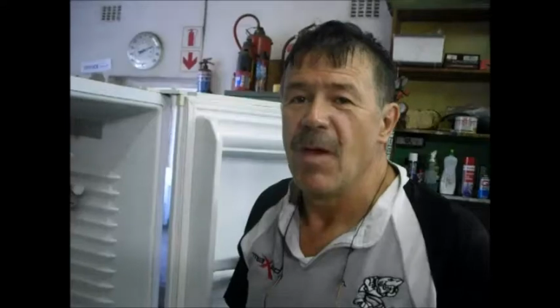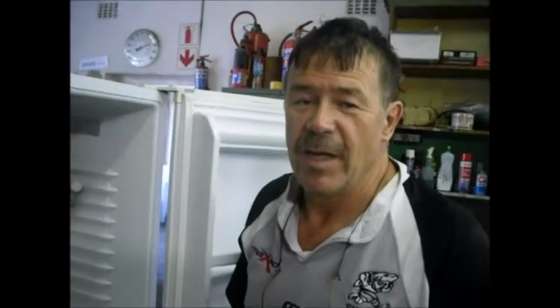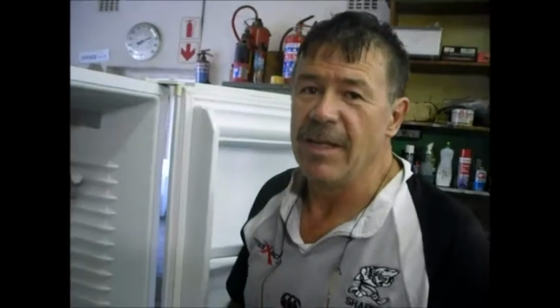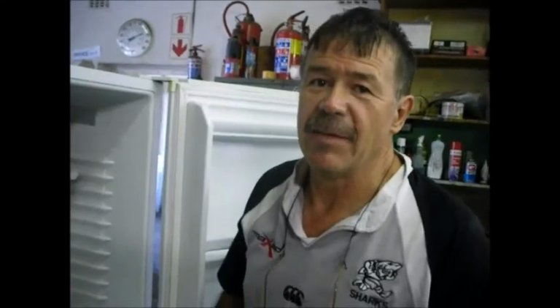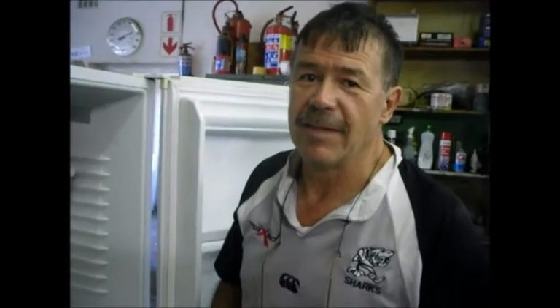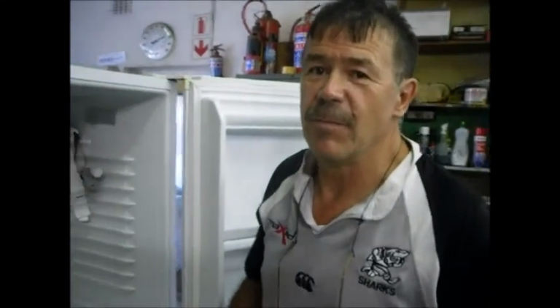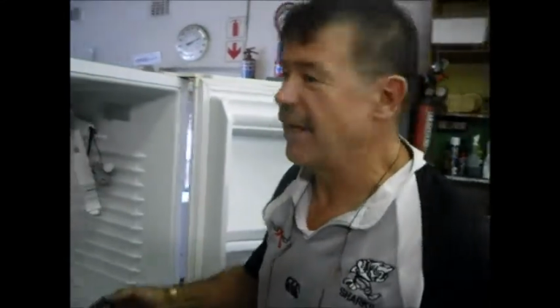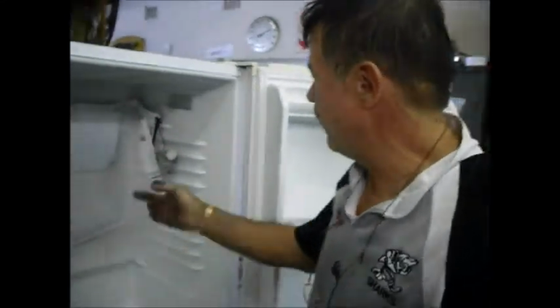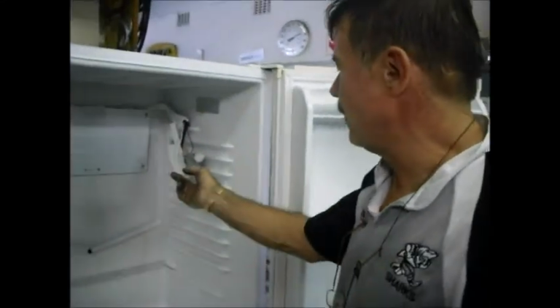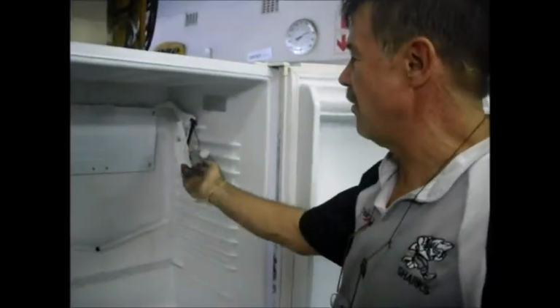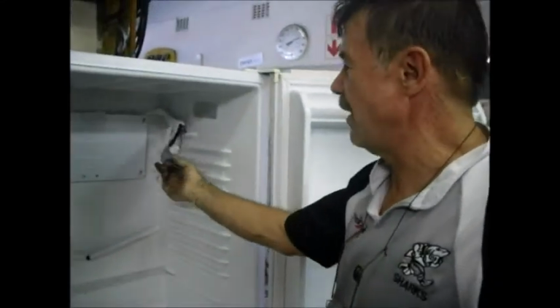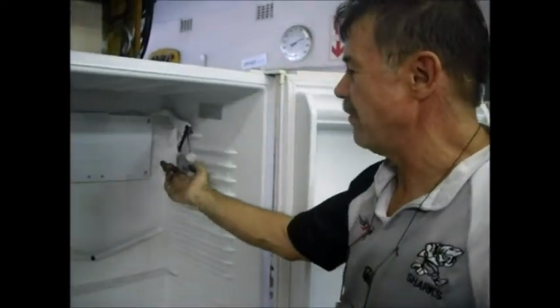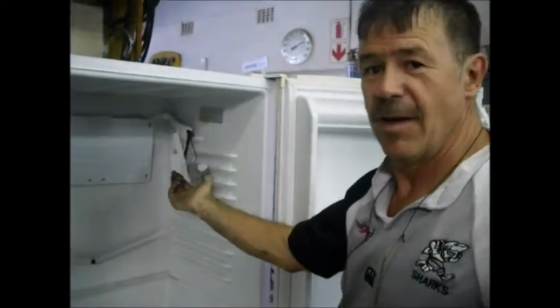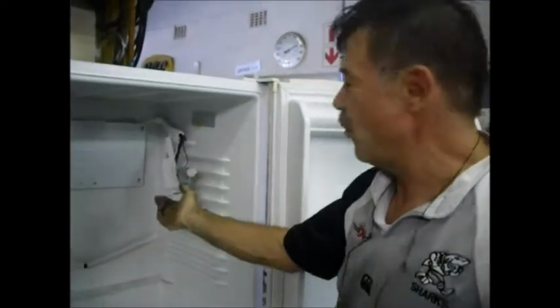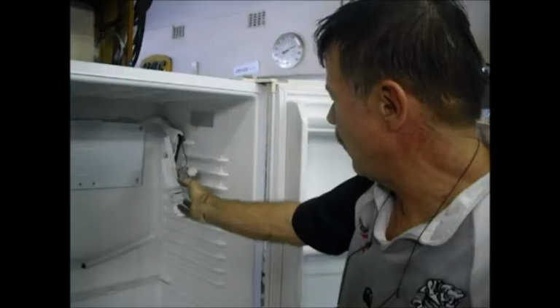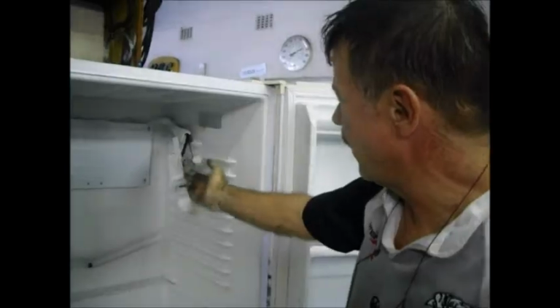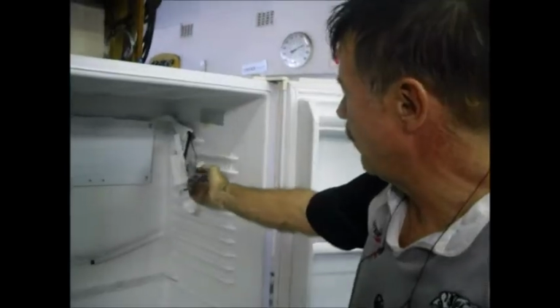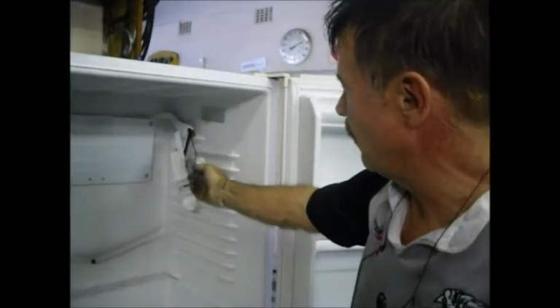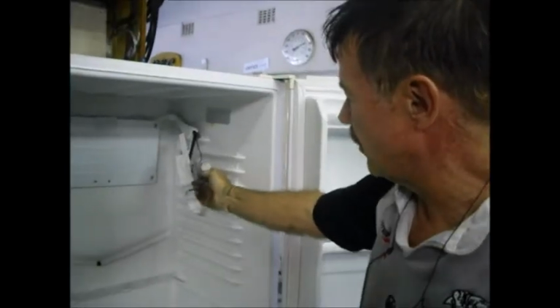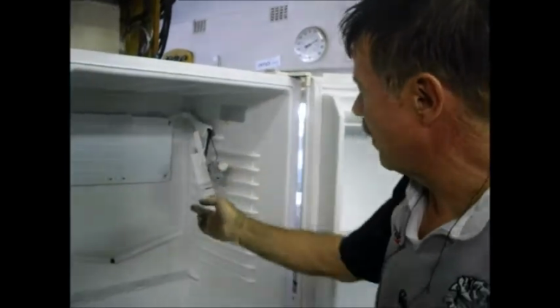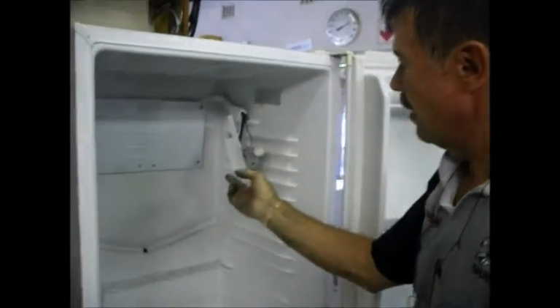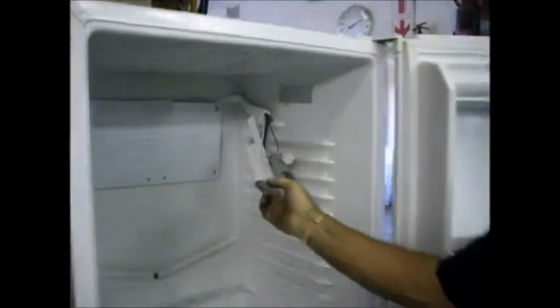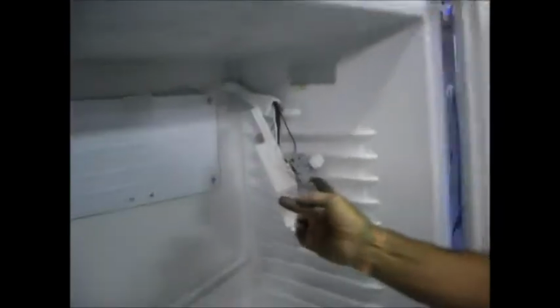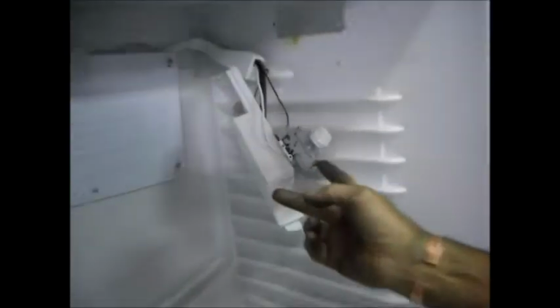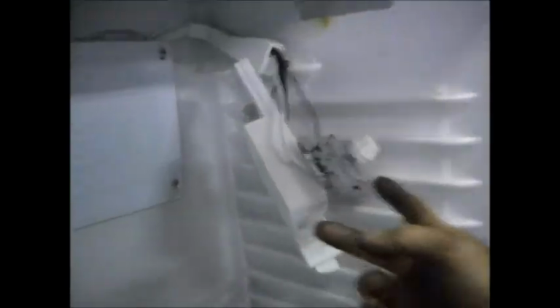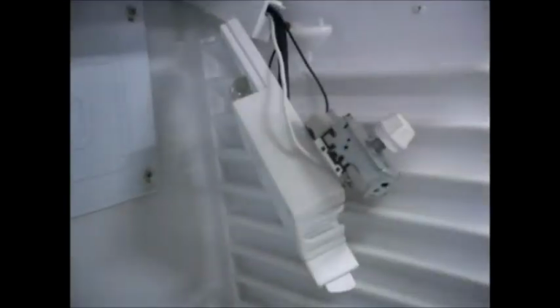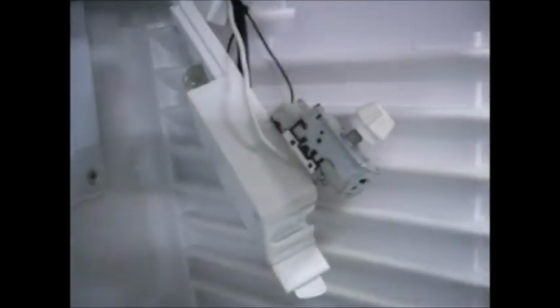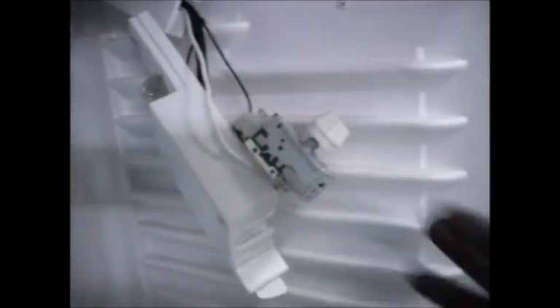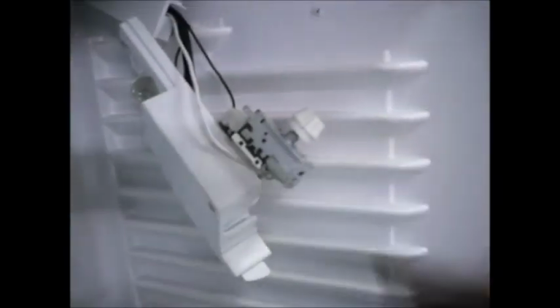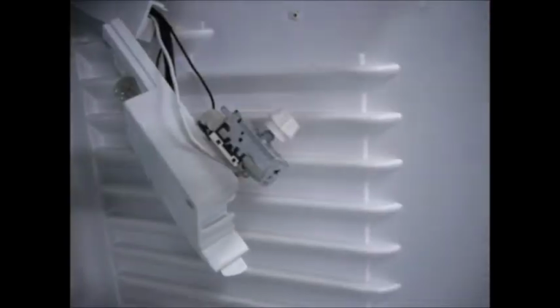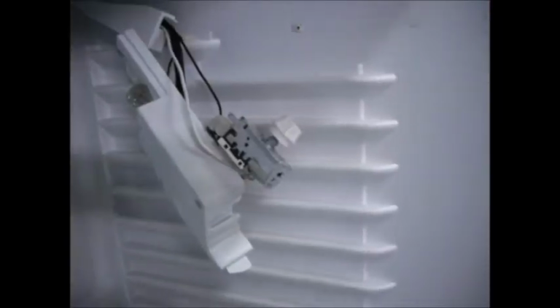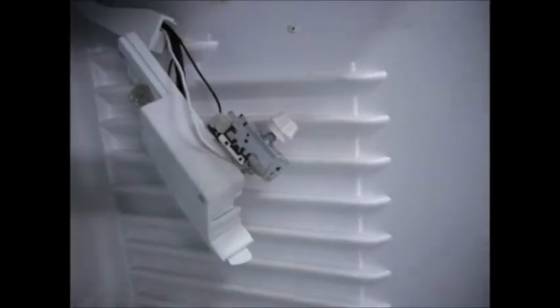We're going to recalibrate the thermostat. This is a thermostat which we've taken out of the little box. This is a copy of the Renko thermostat.